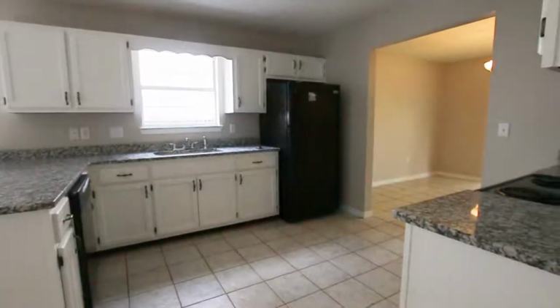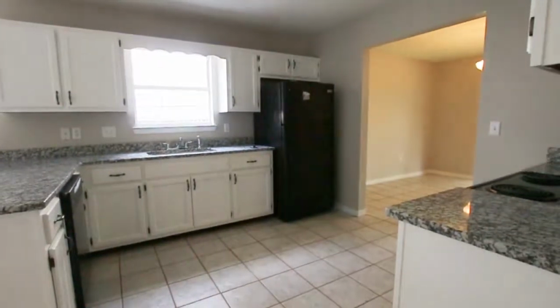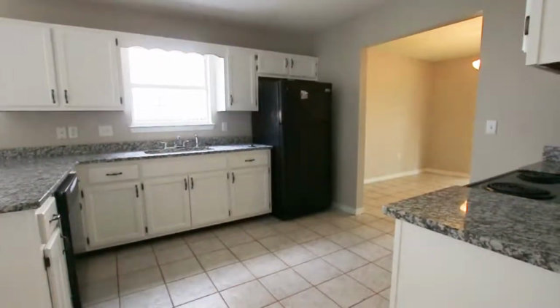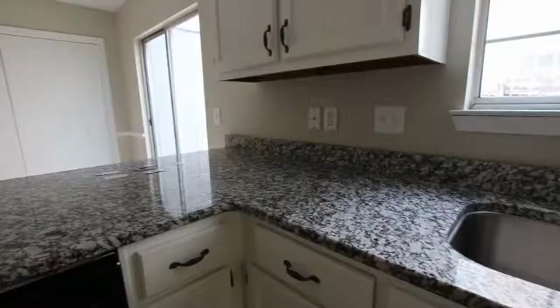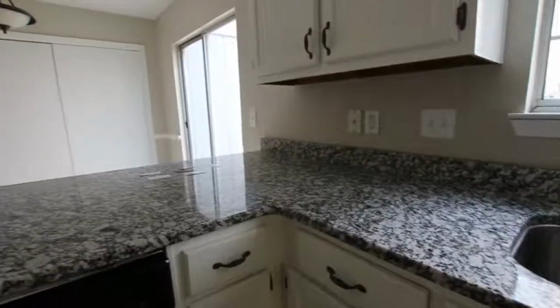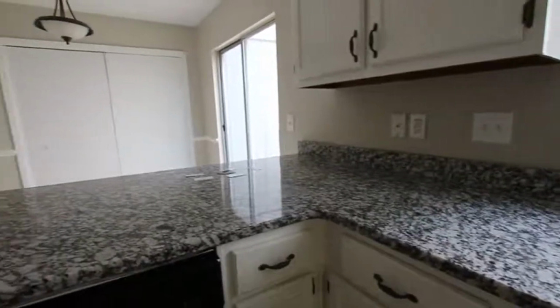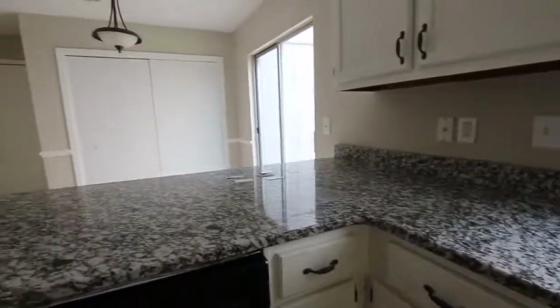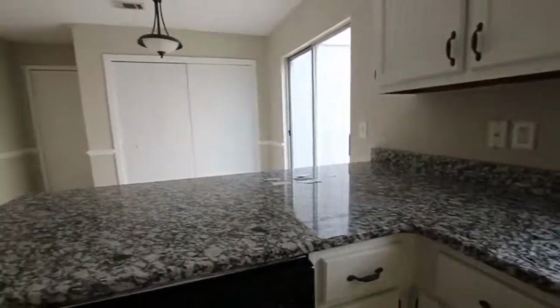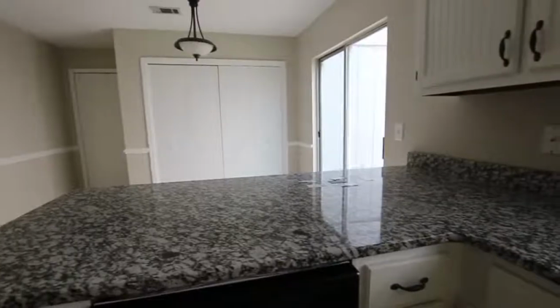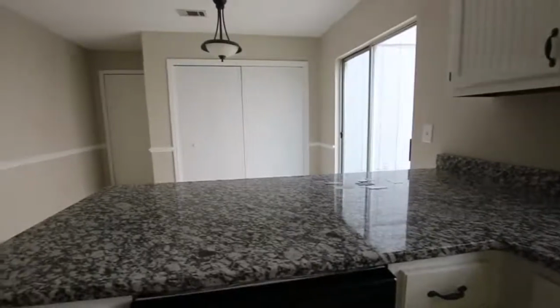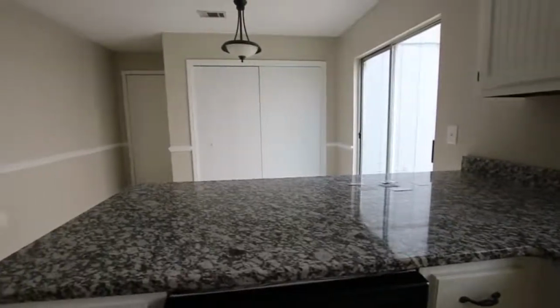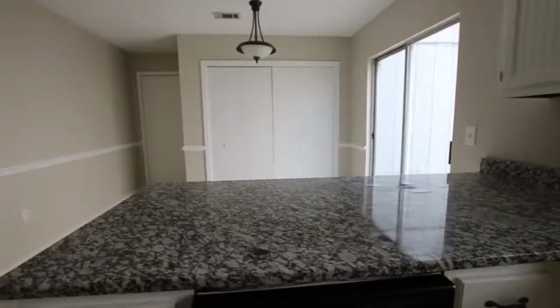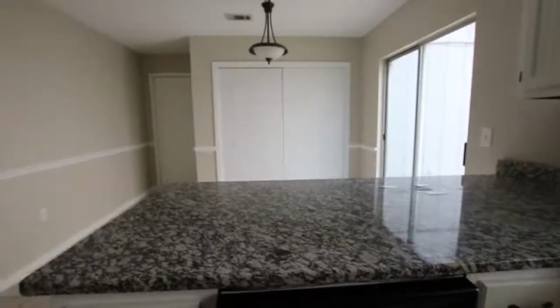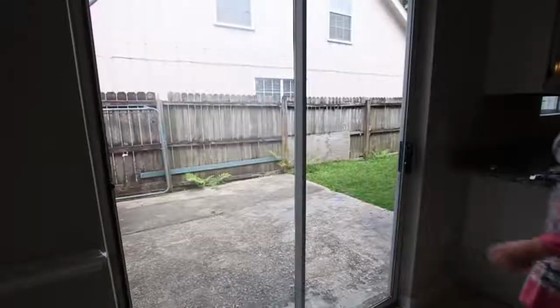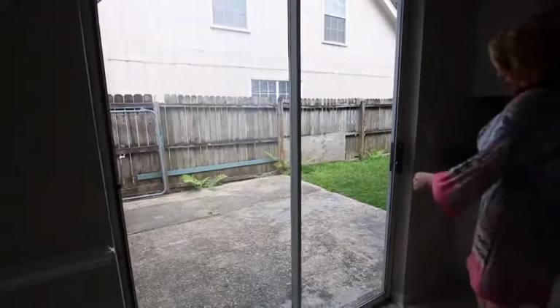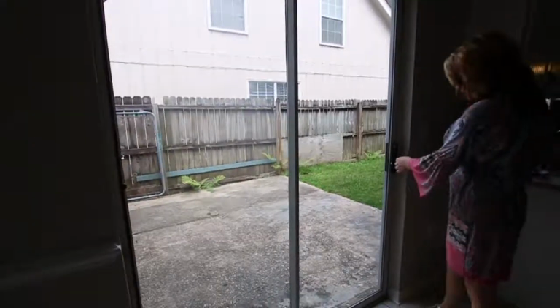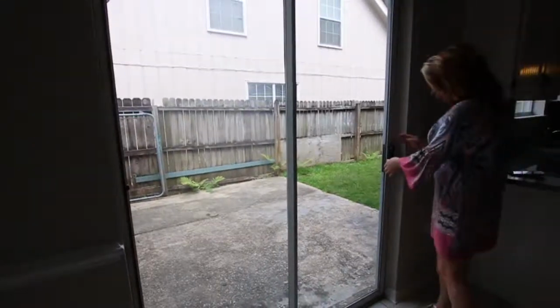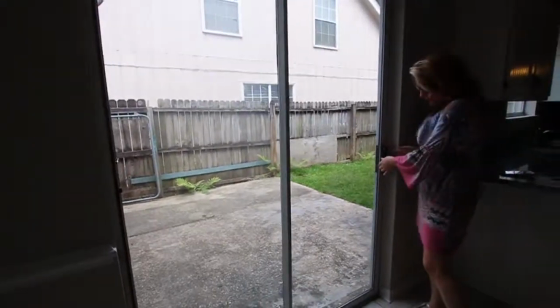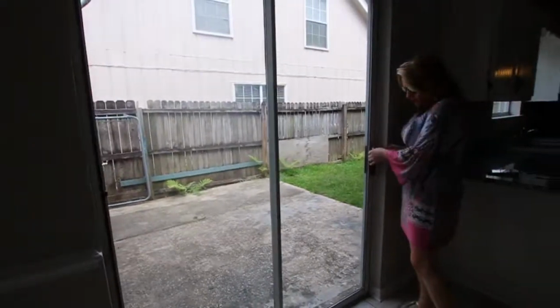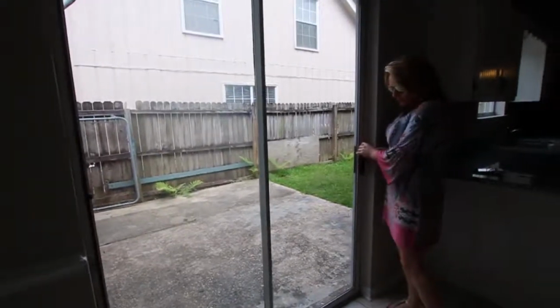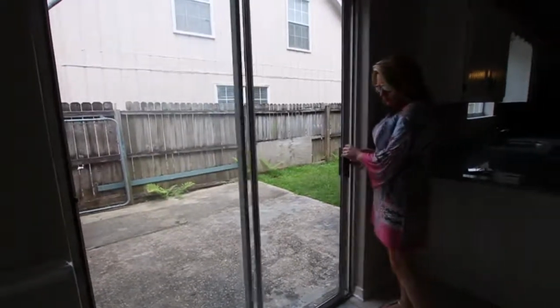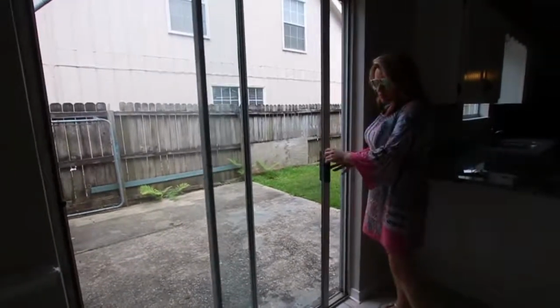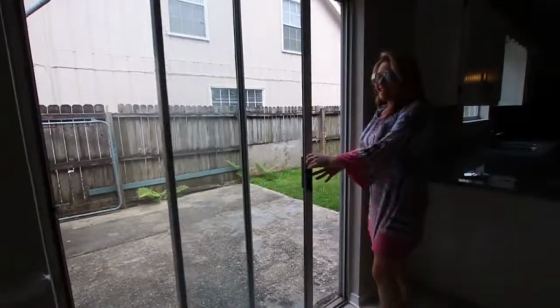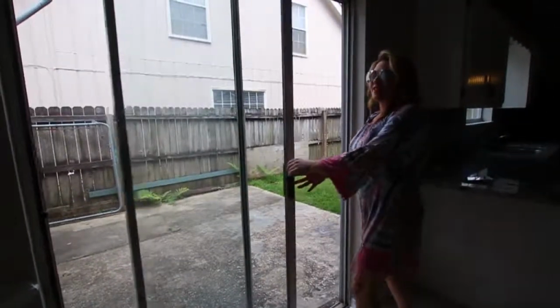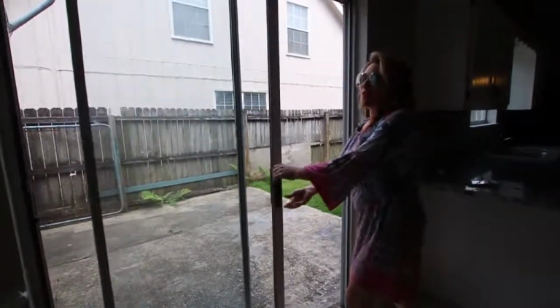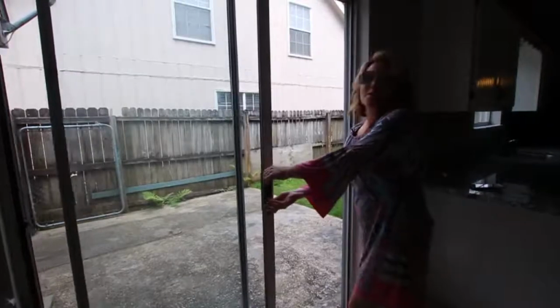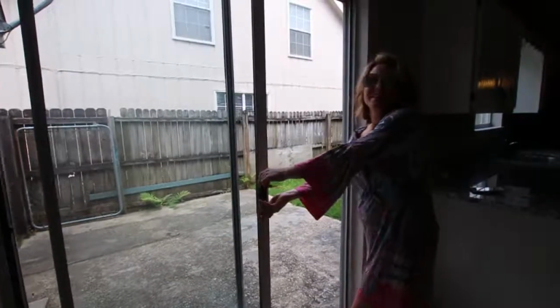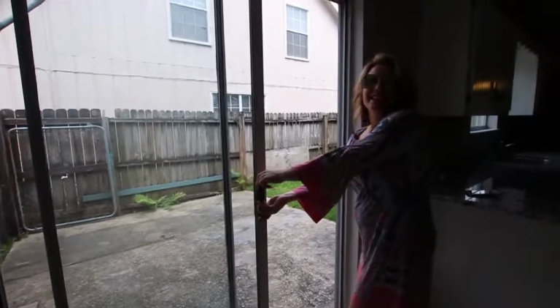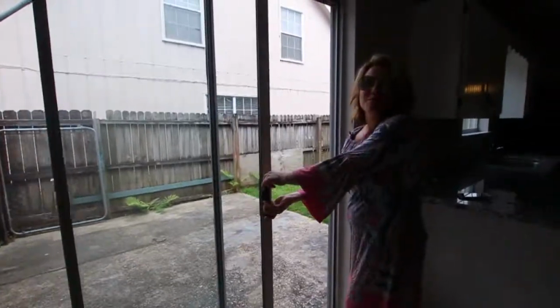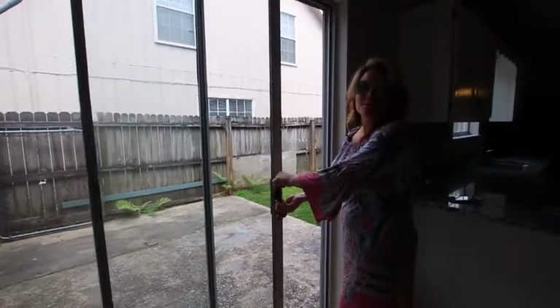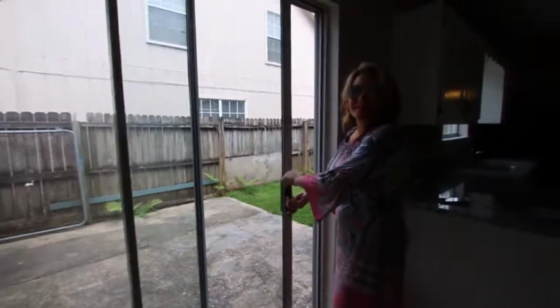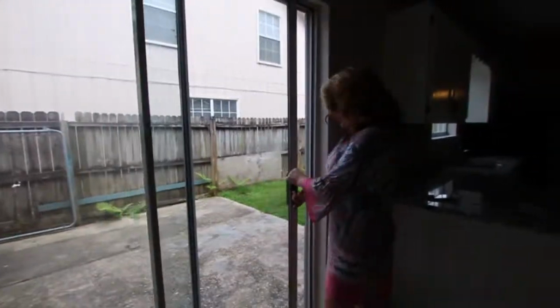There was some fogged glass, so we got the glass repaired on some of these sliding glass windows. It's the first one I opened and I didn't have a problem opening it.